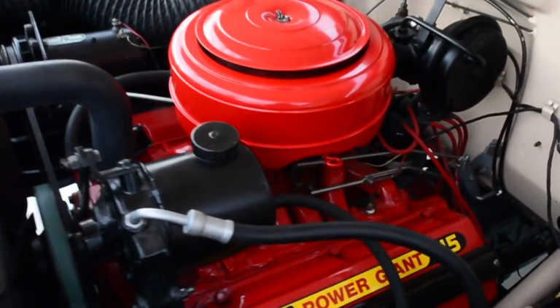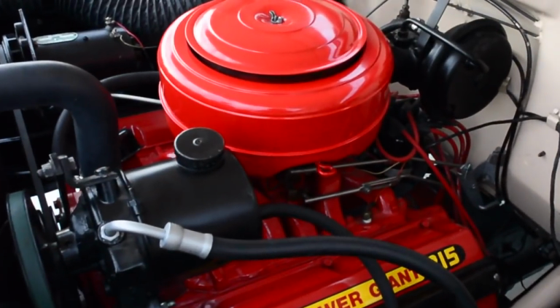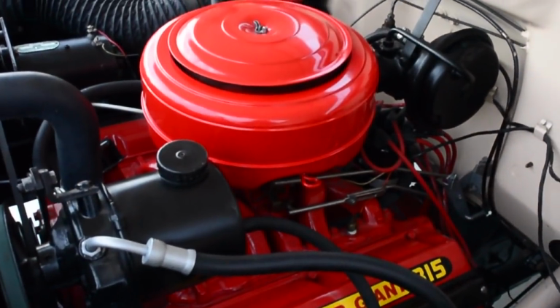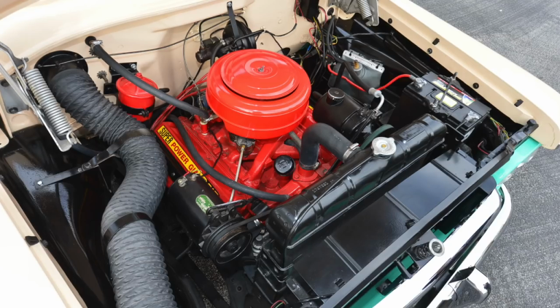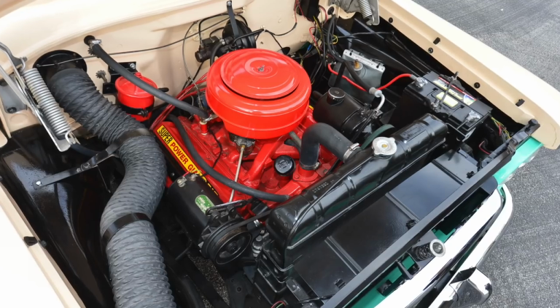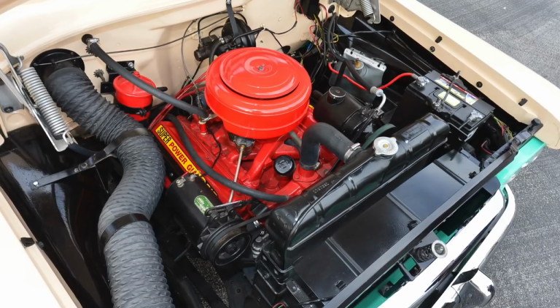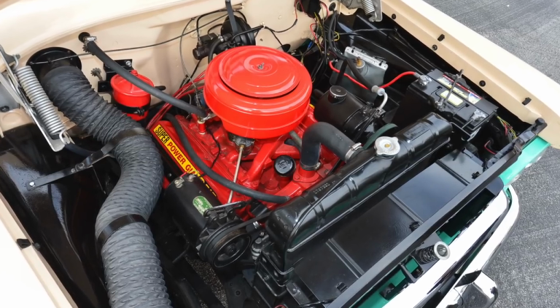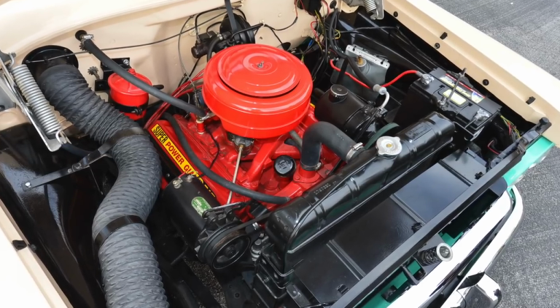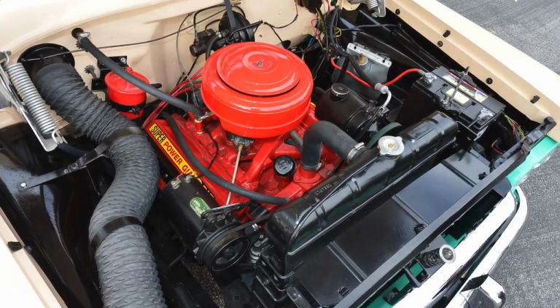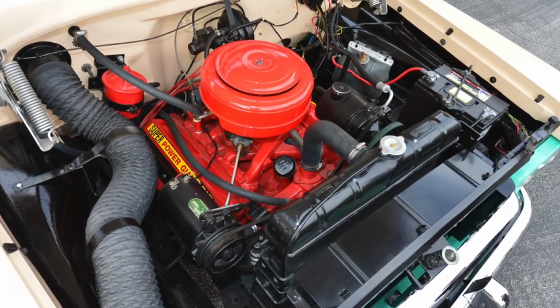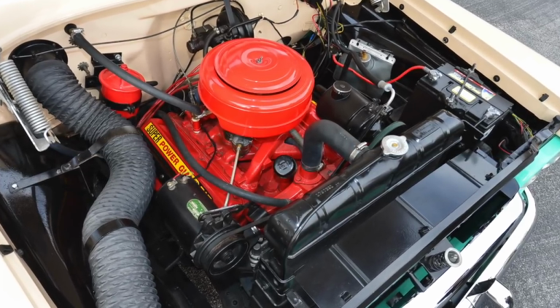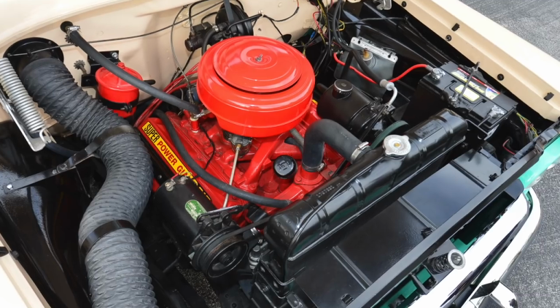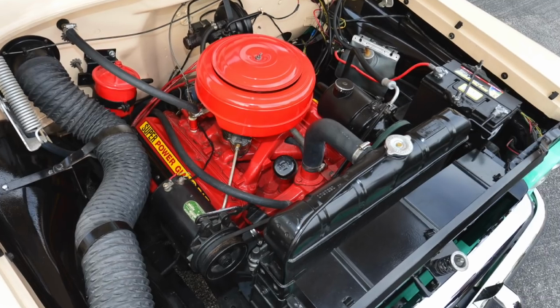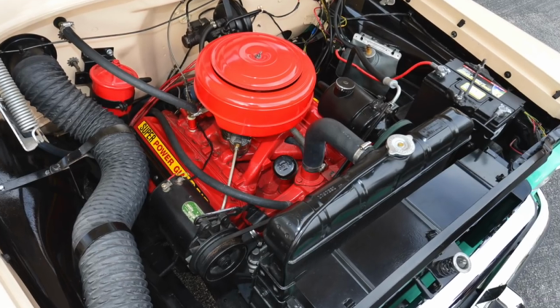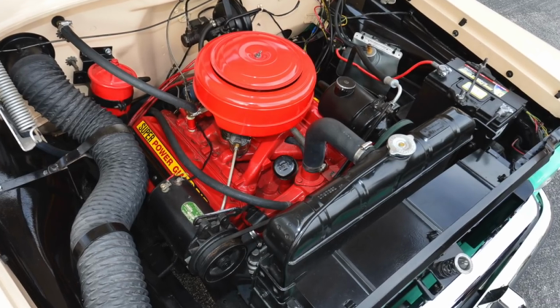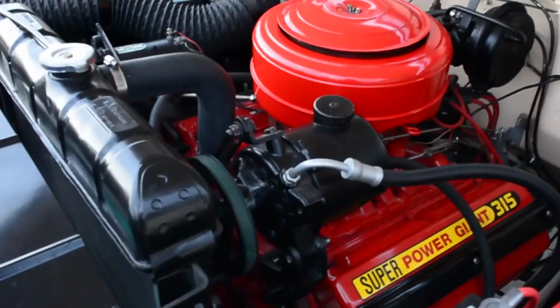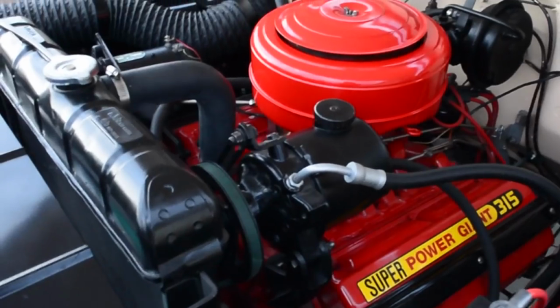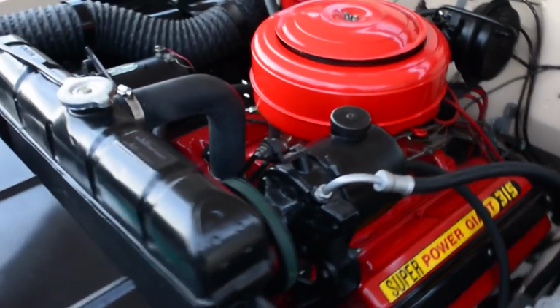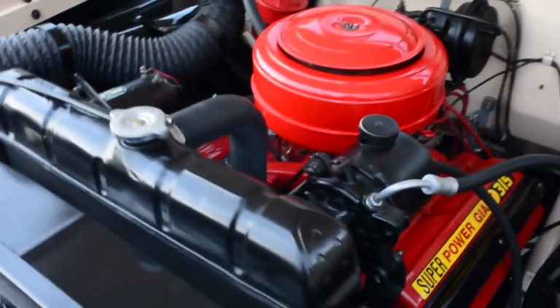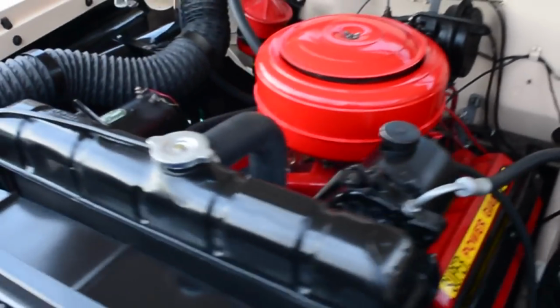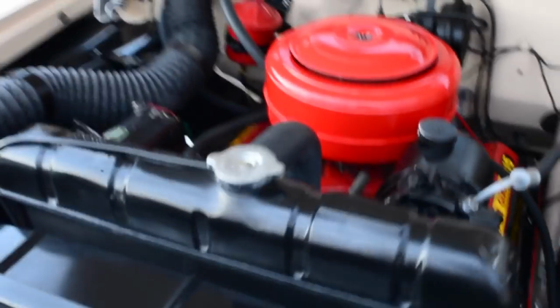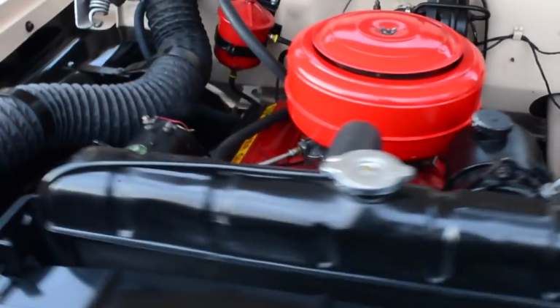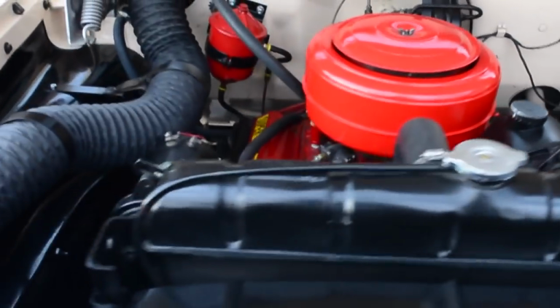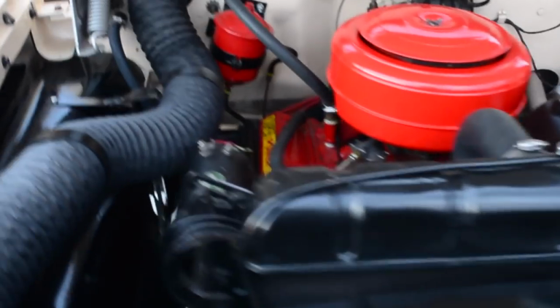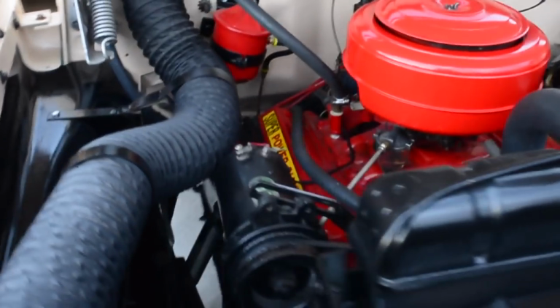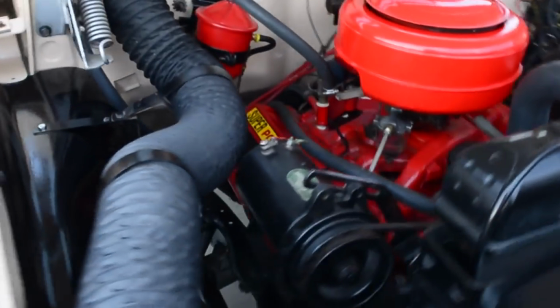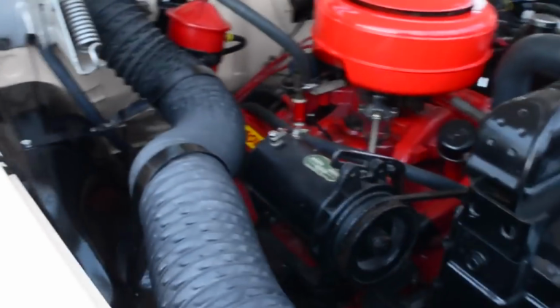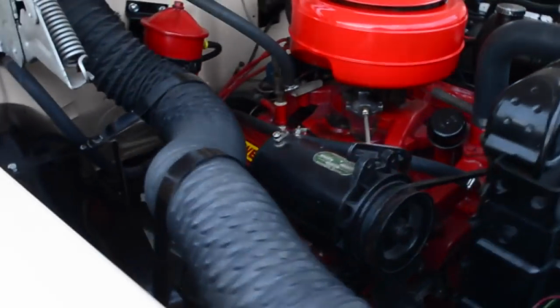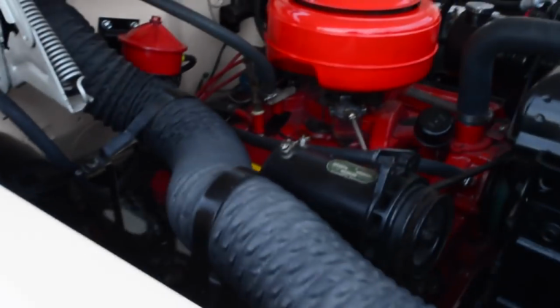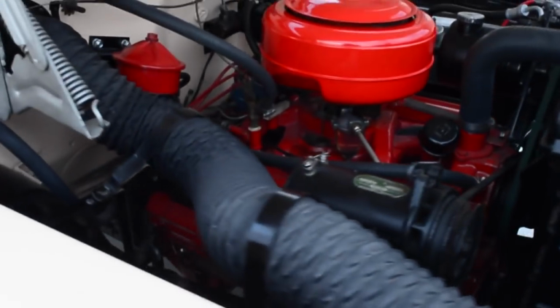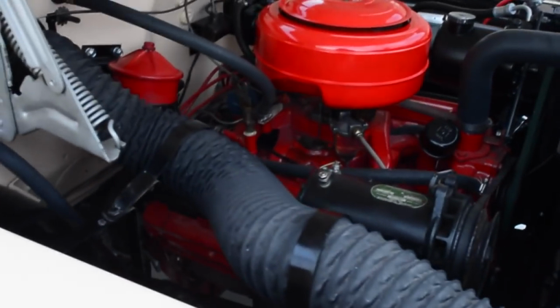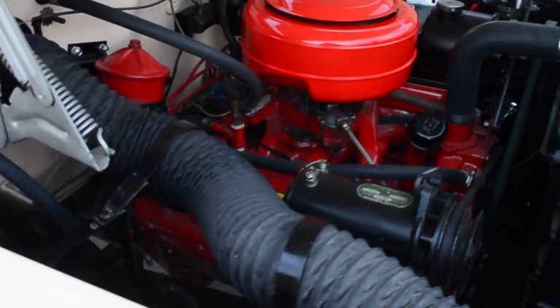This one also has a 315 Hemi motor, where the majority had a 315 poly-spherical engine. They actually made the blocks as dual purpose — you change out the heads, the water pump housing, and the intake, and you have different rods and pistons, but the block itself was set up to be either a Hemi or a Poly without requiring different tooling.